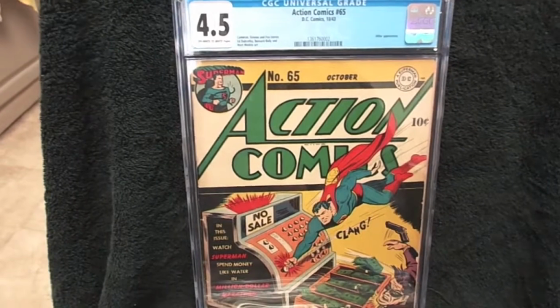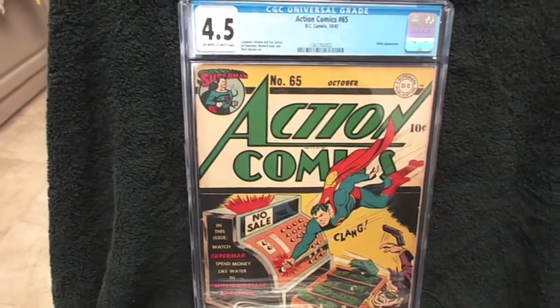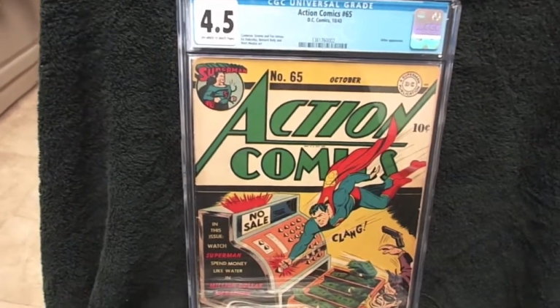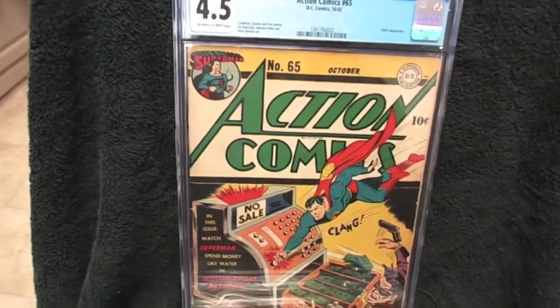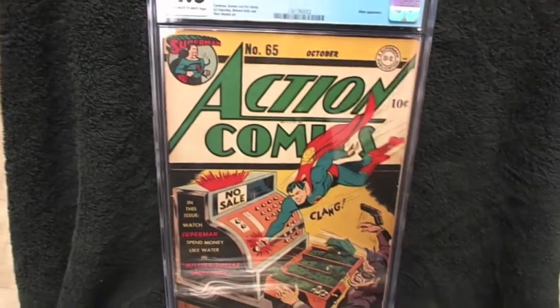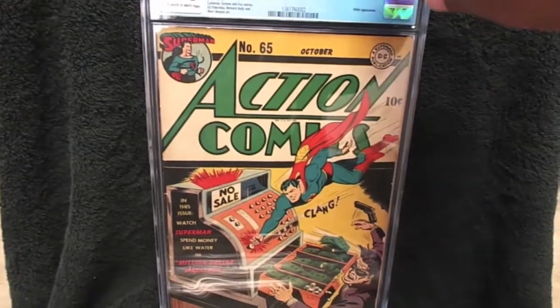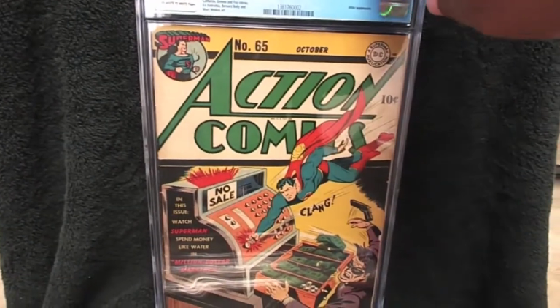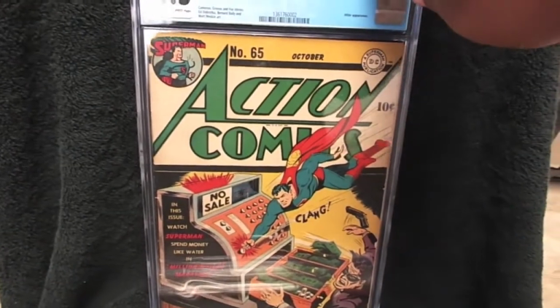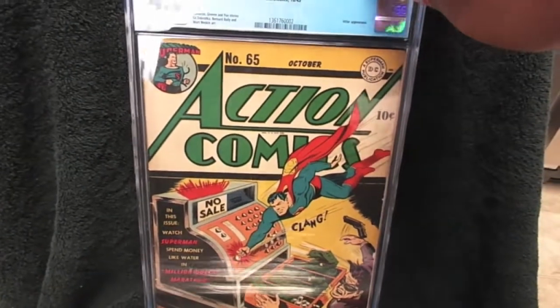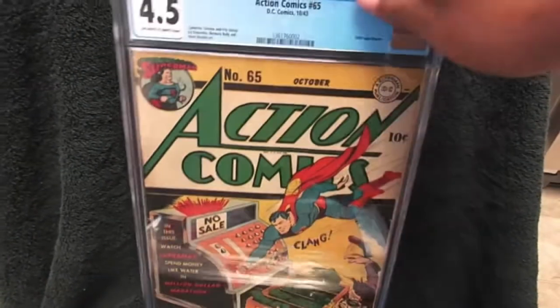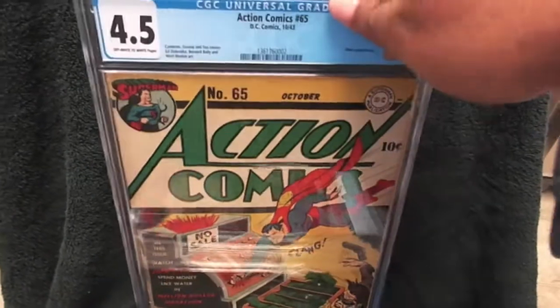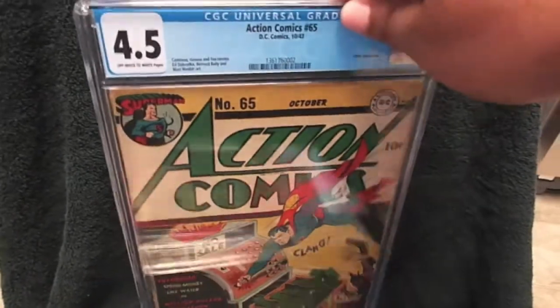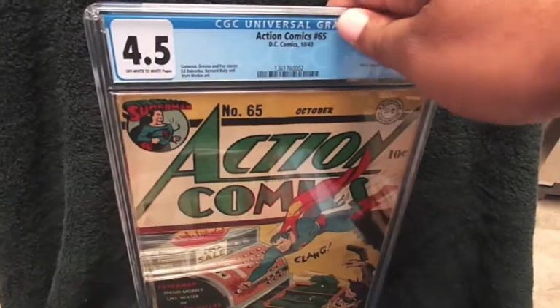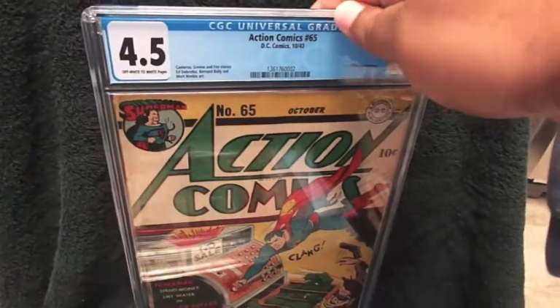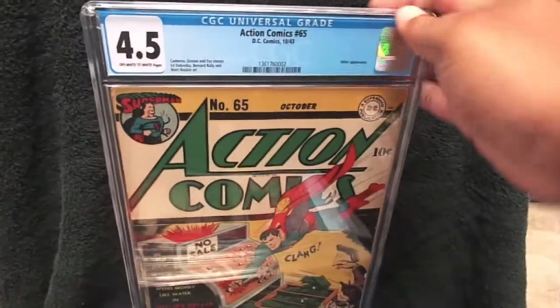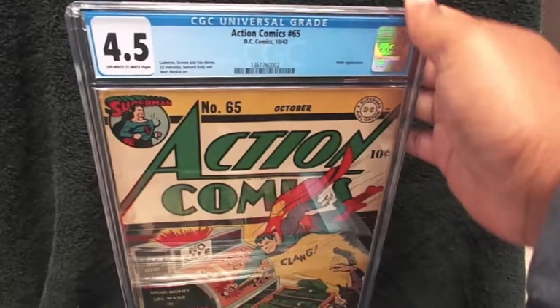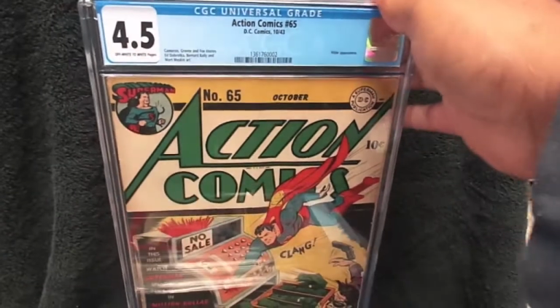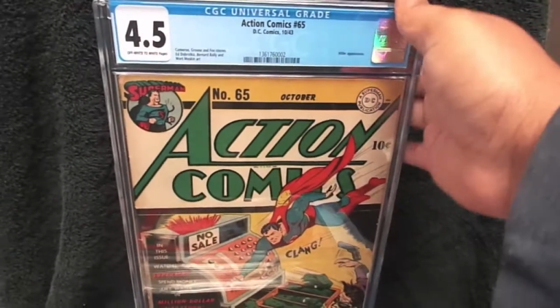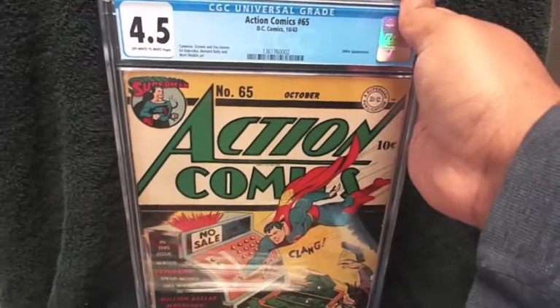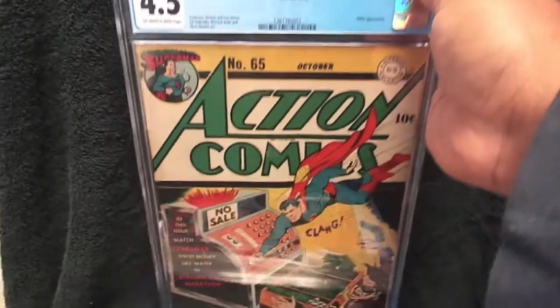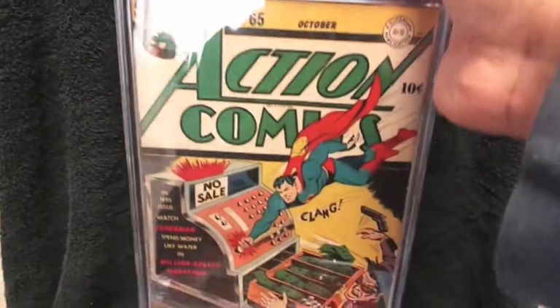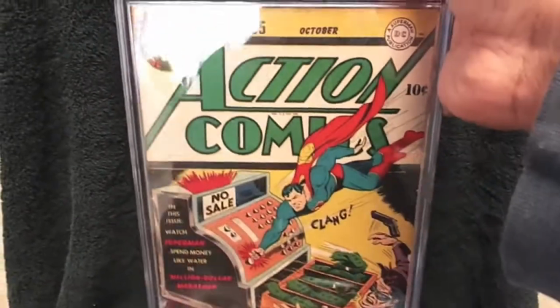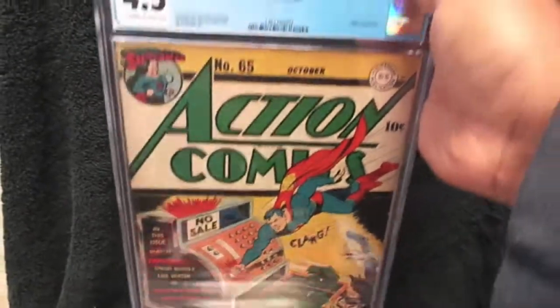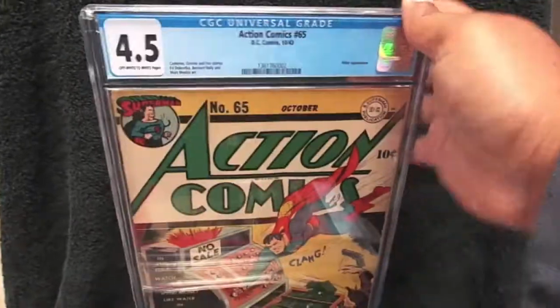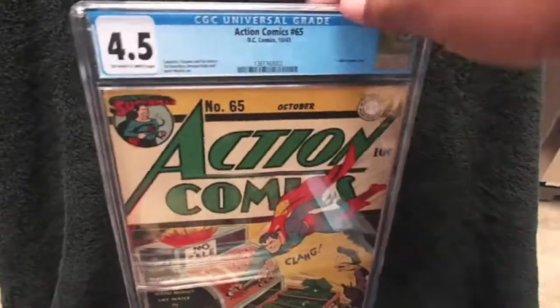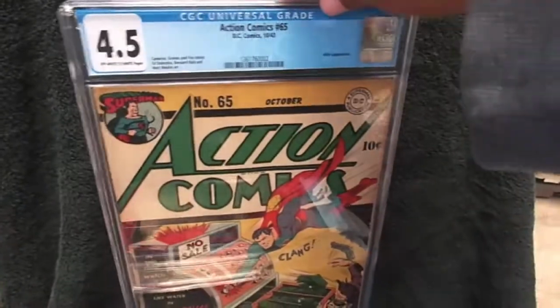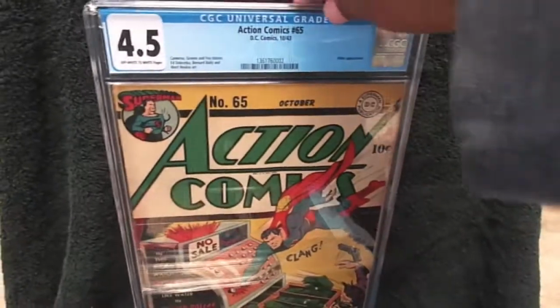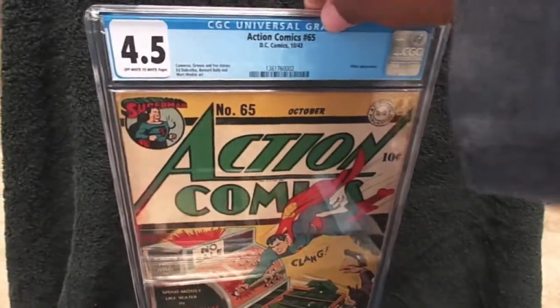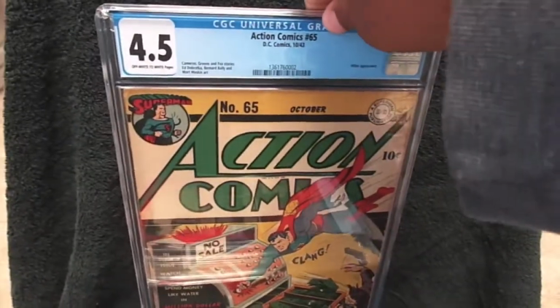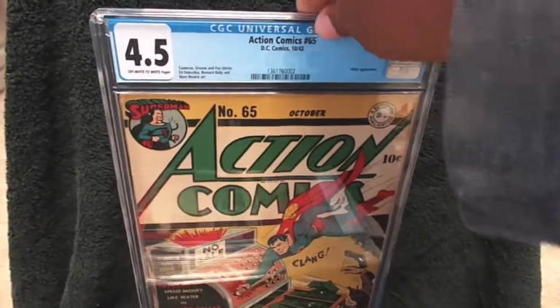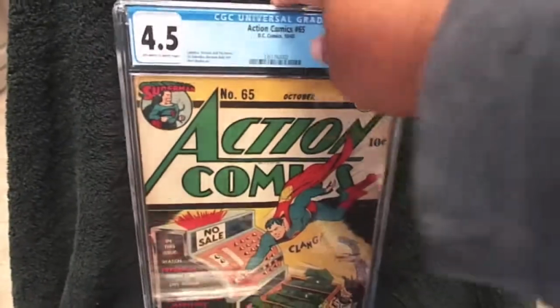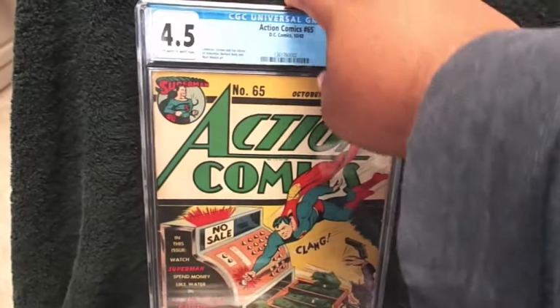Alright, that's all I have for now. I'll be back with another video to show you those other graded books that I picked up over the past few months. You guys have a good one — later.